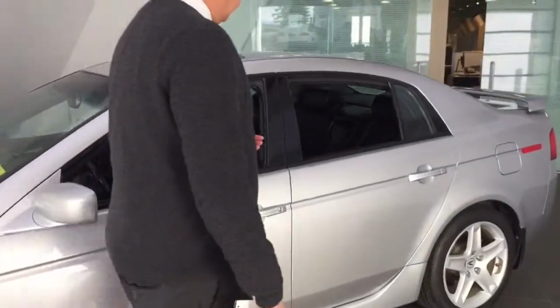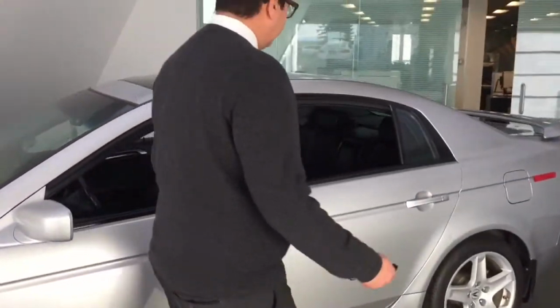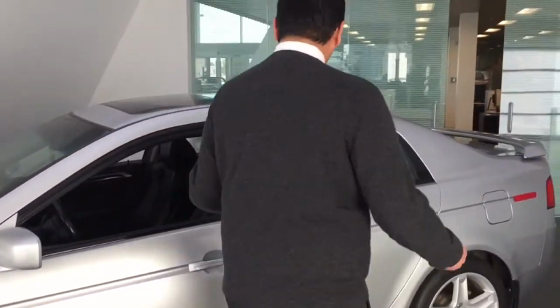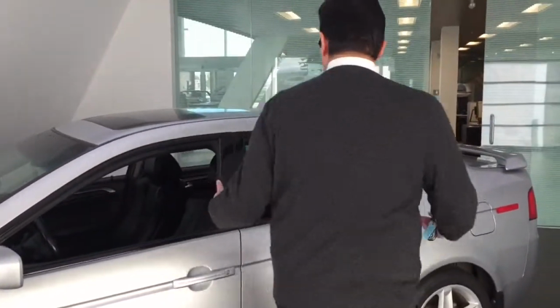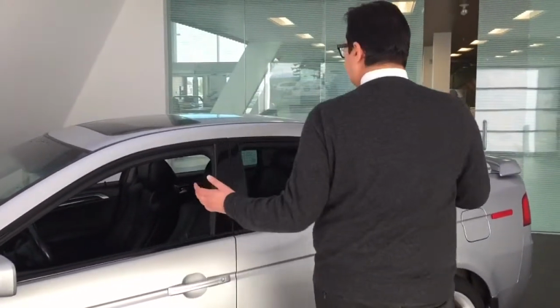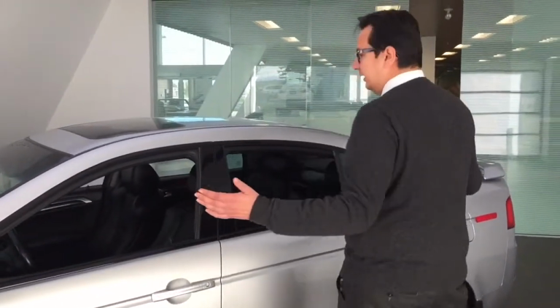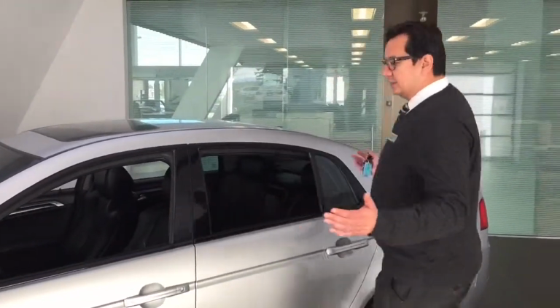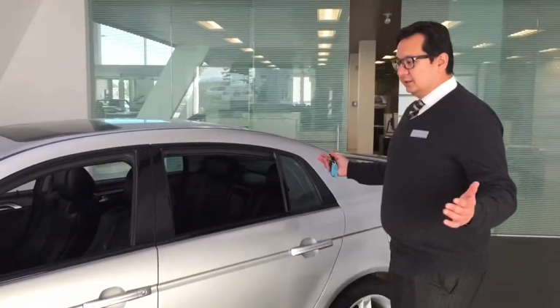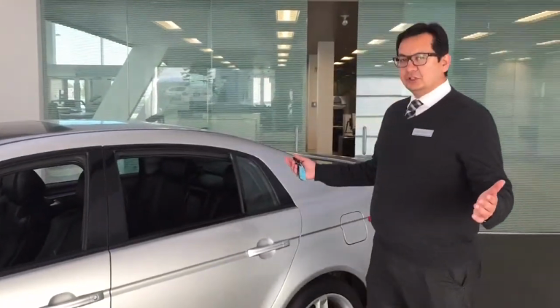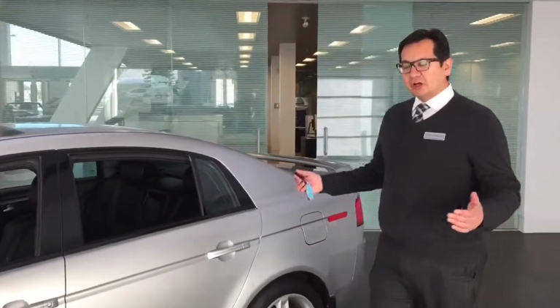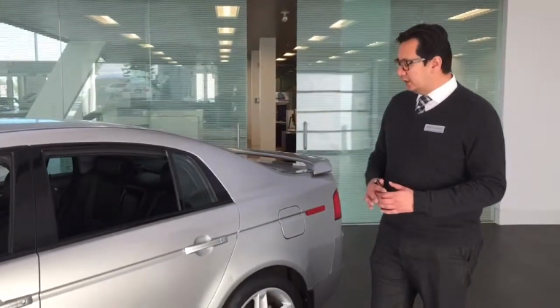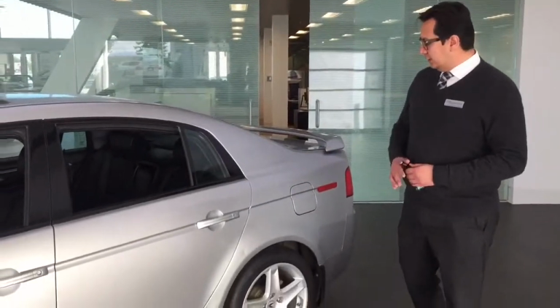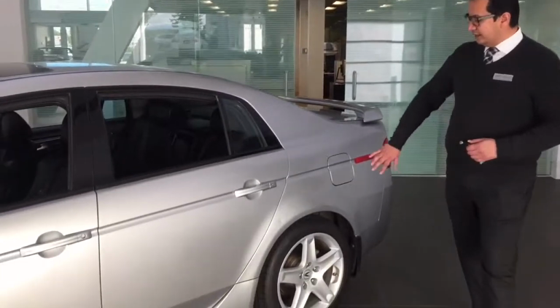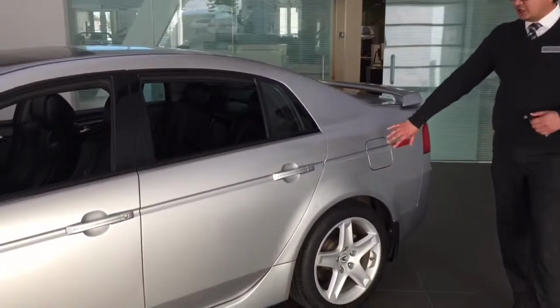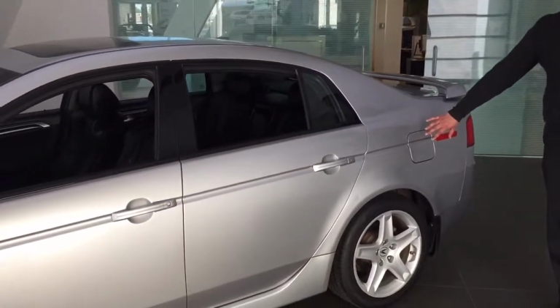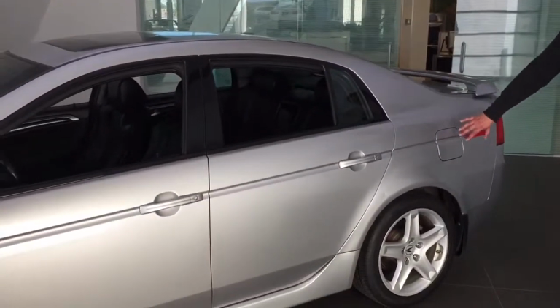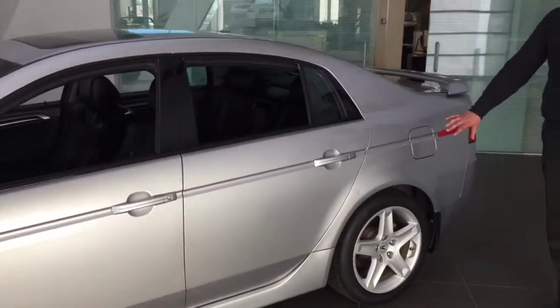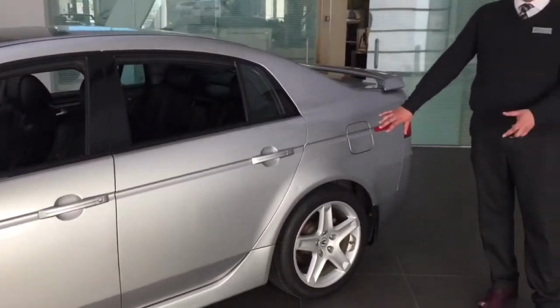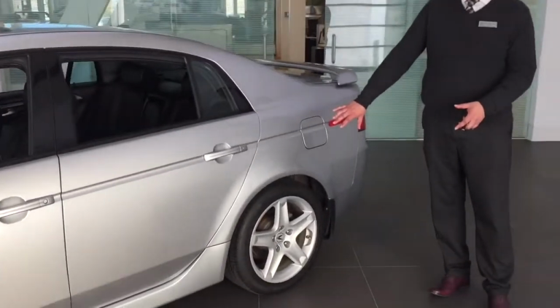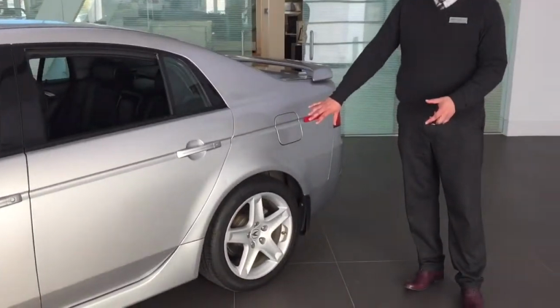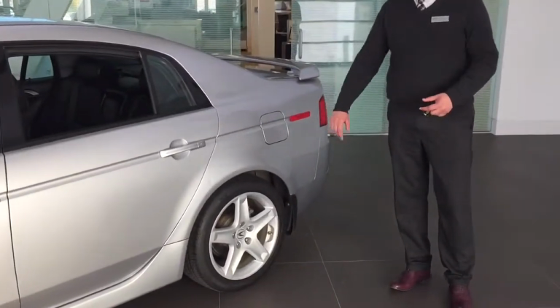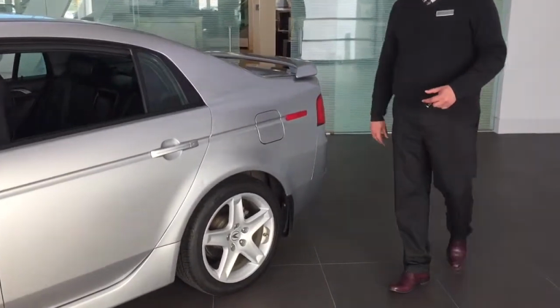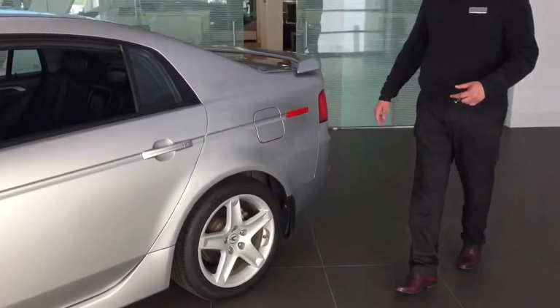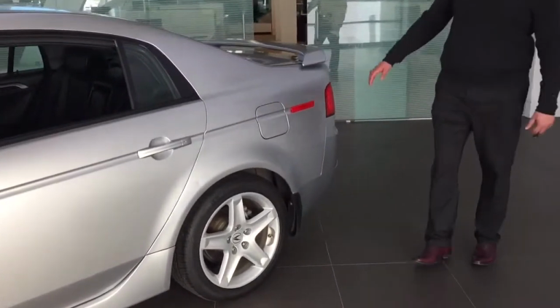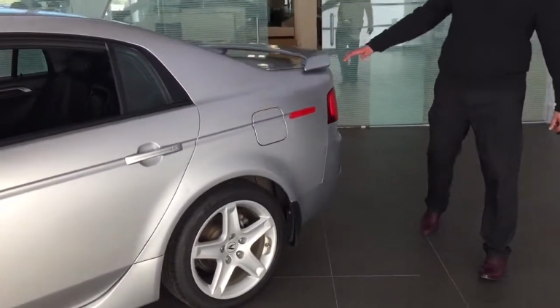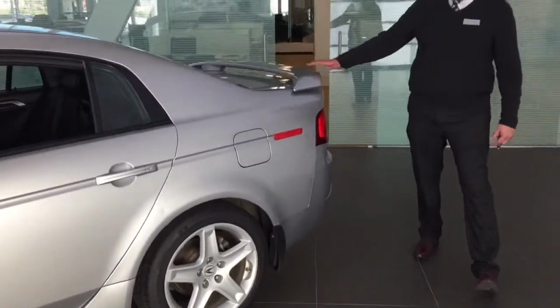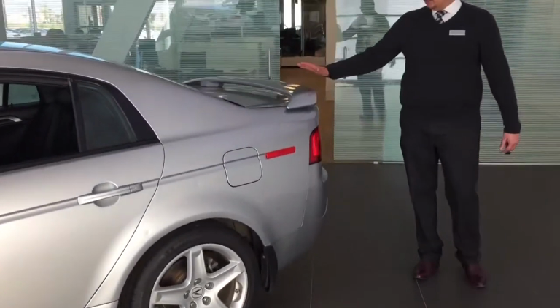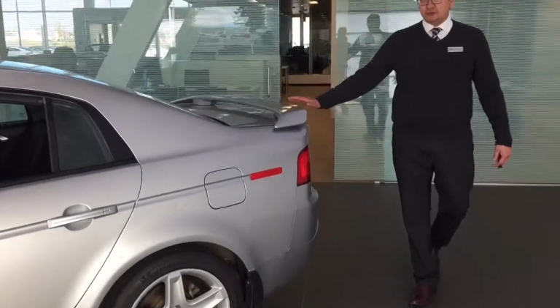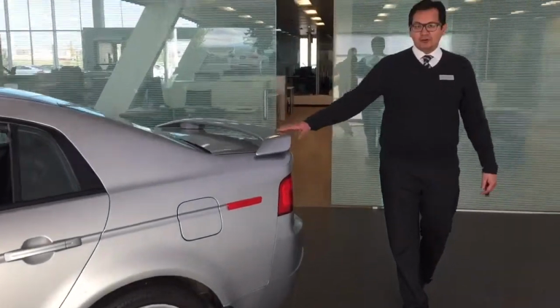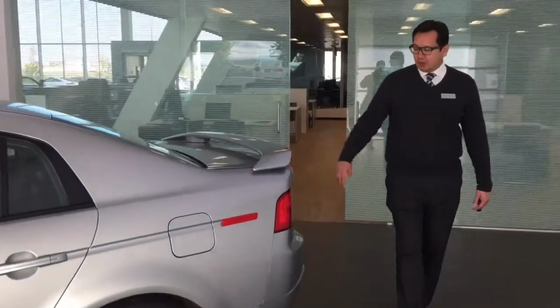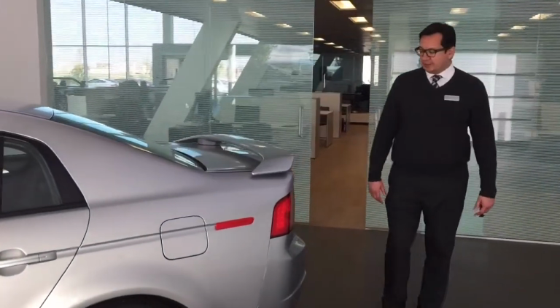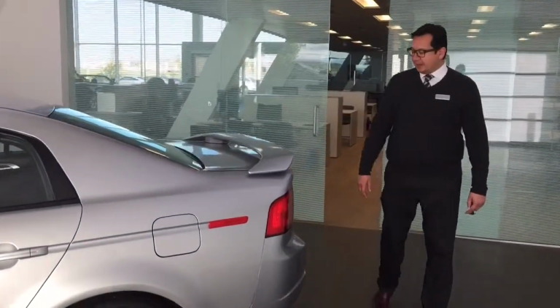This beautiful car is in silver color. The gas tank is on this side. It has got beautiful back wheels and this wonderful spoiler at the back.